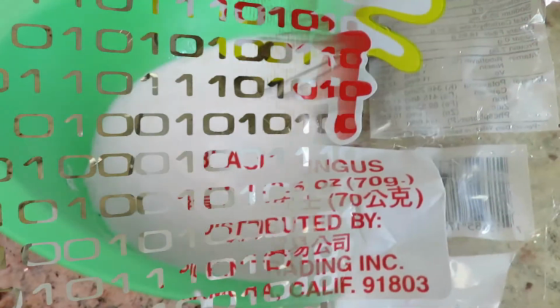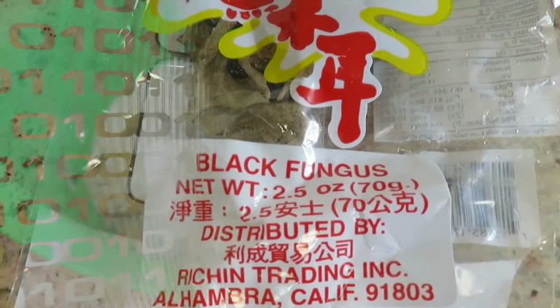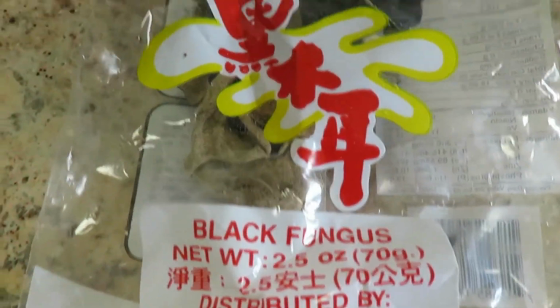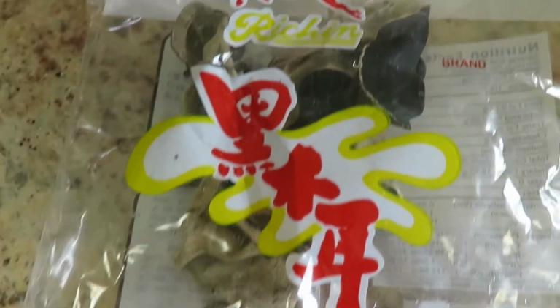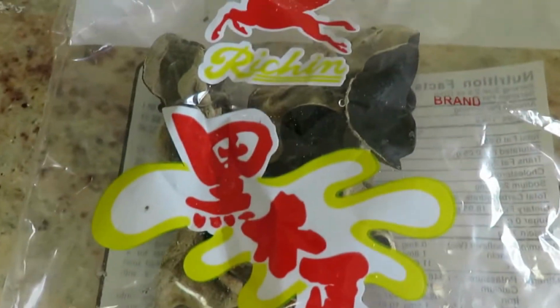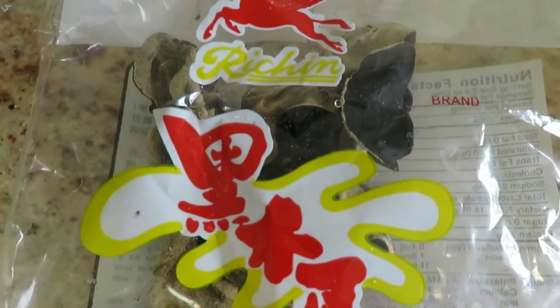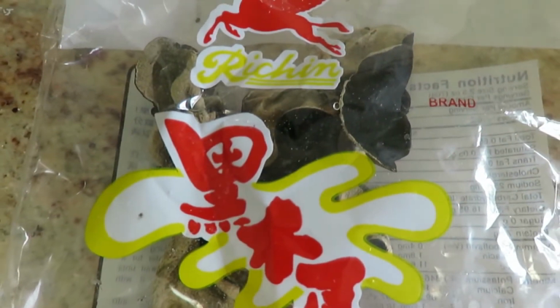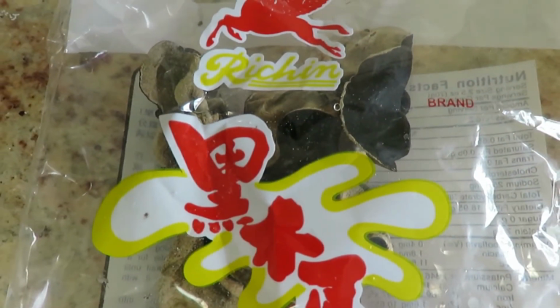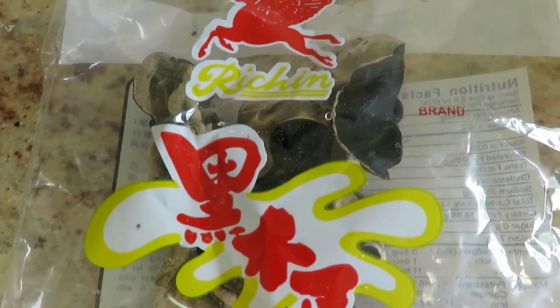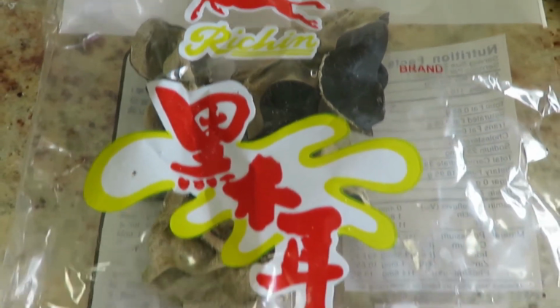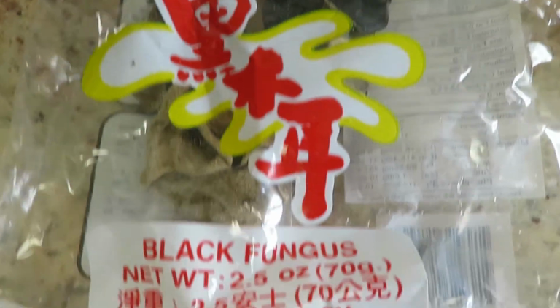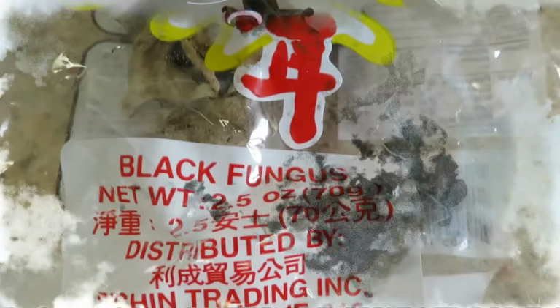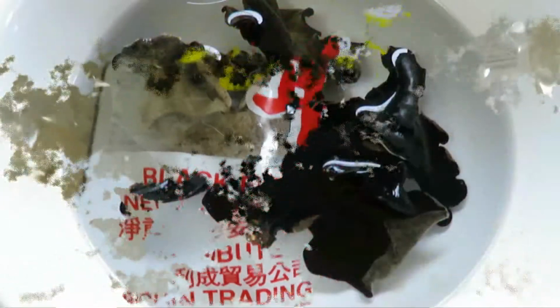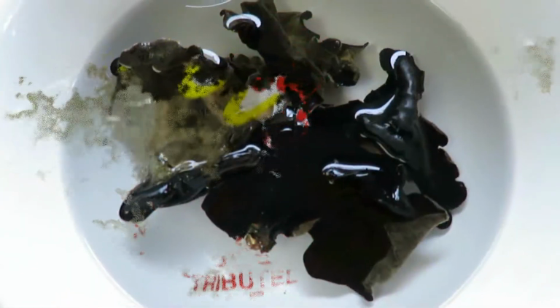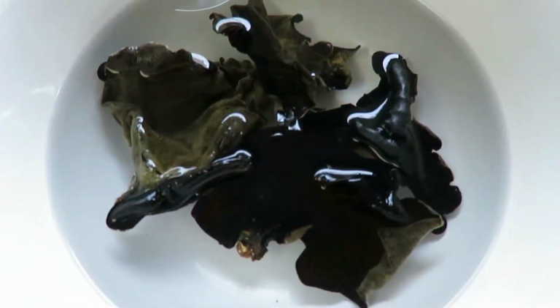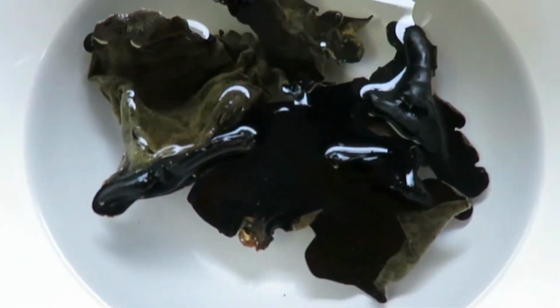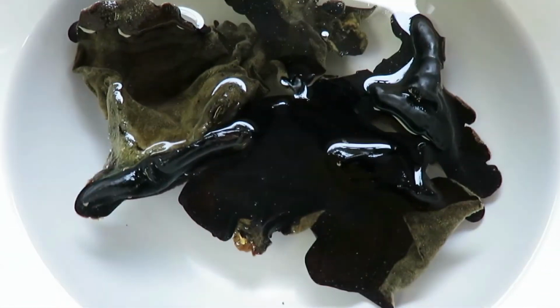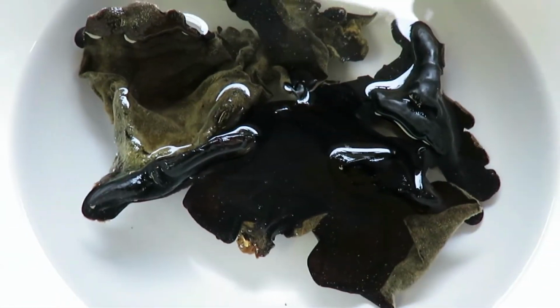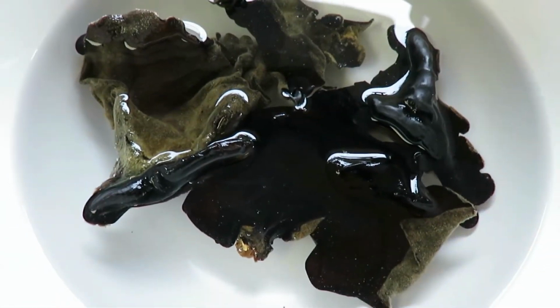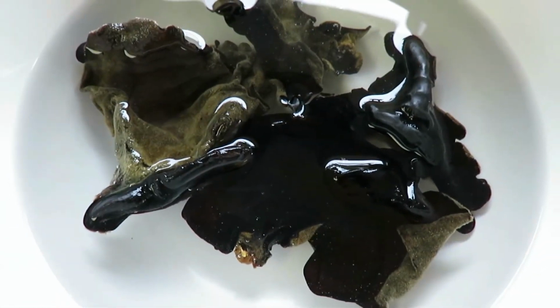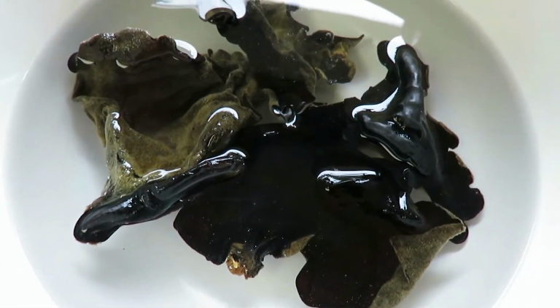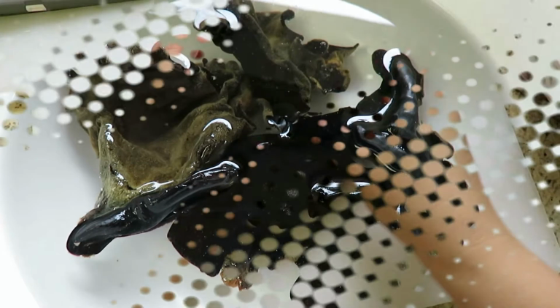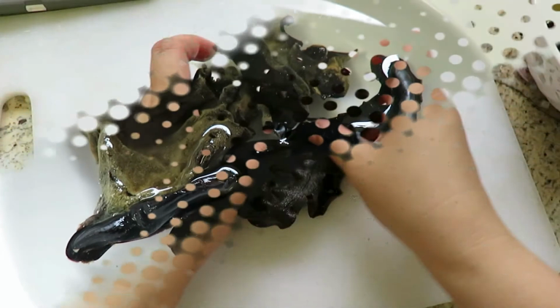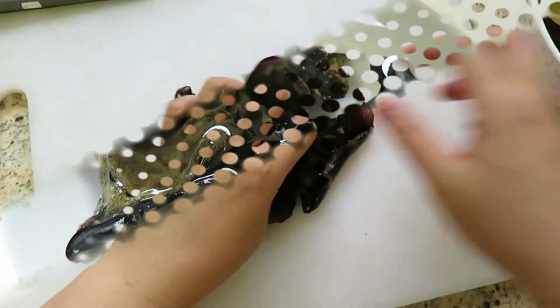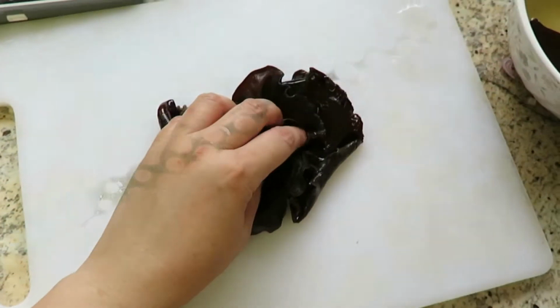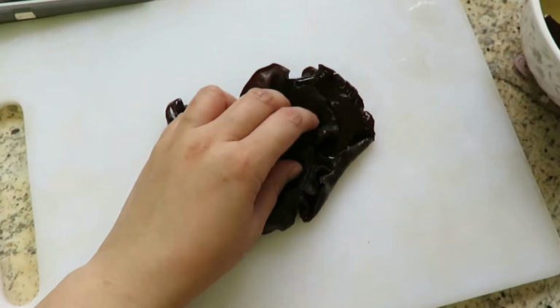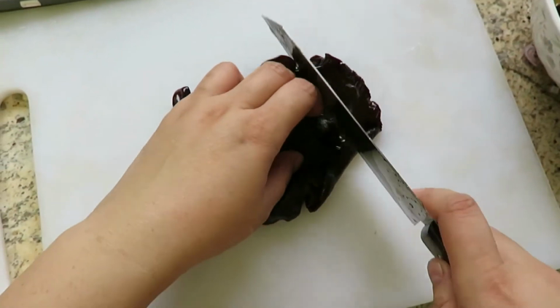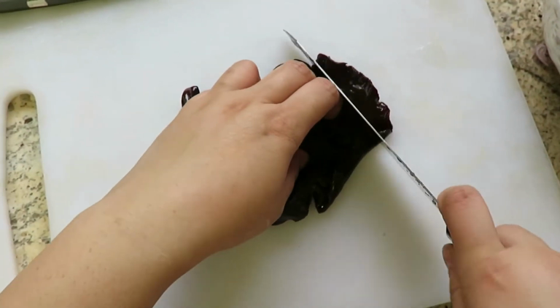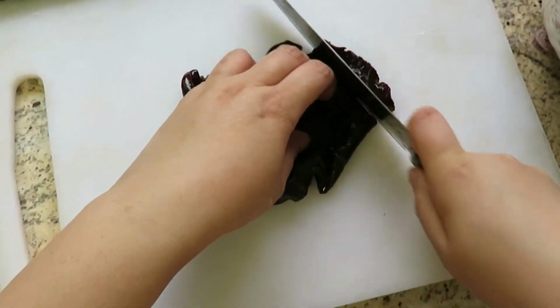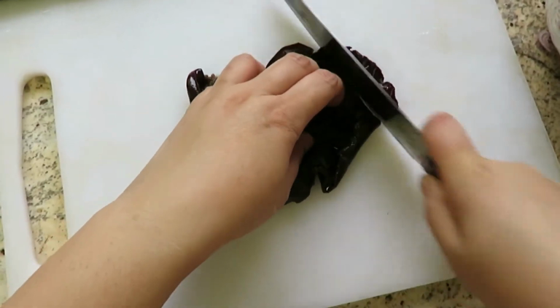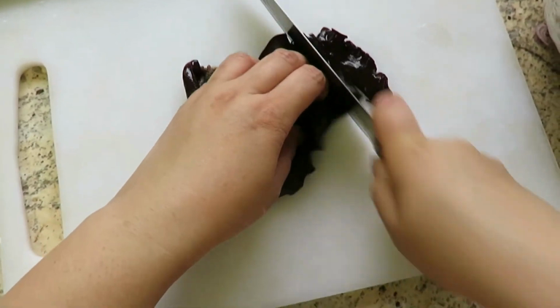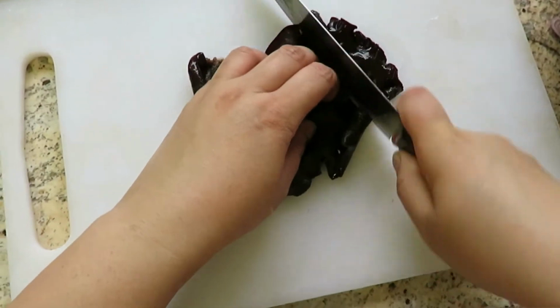And don't forget your black fungus. You can find this at any Asian store. Go ahead and soak it under water for a good 15 to 20 minutes. Take it out and slice it up into small chunks like so.